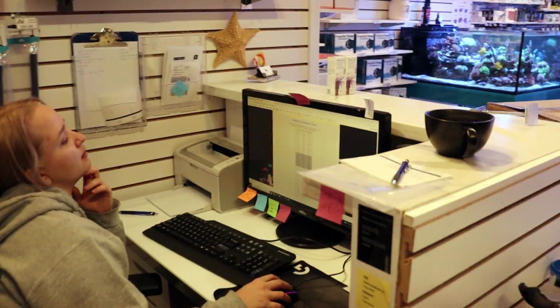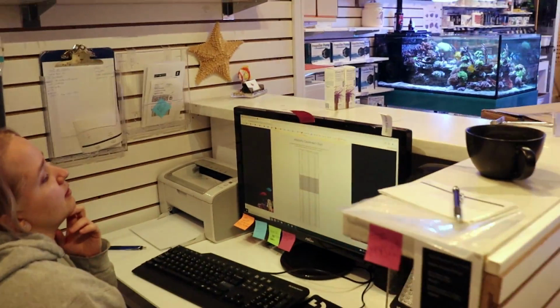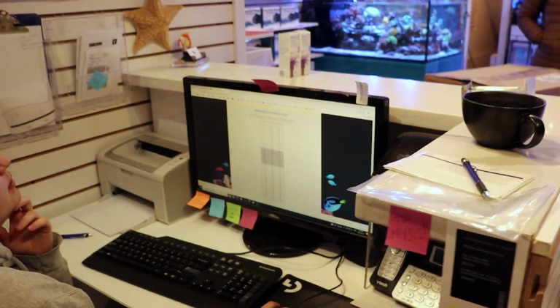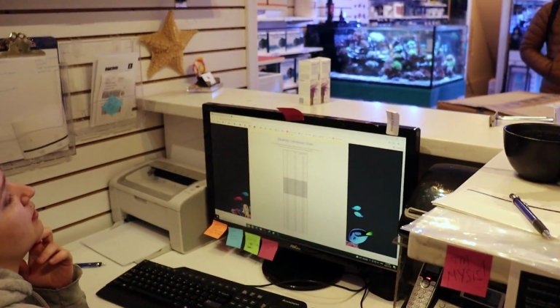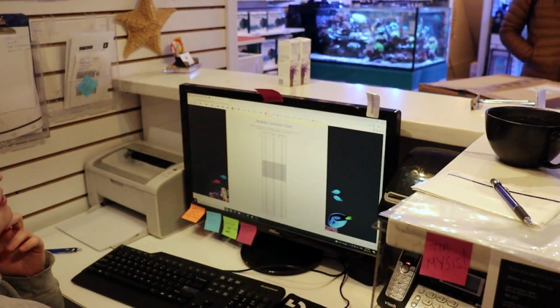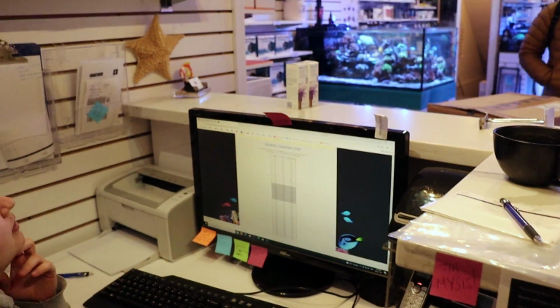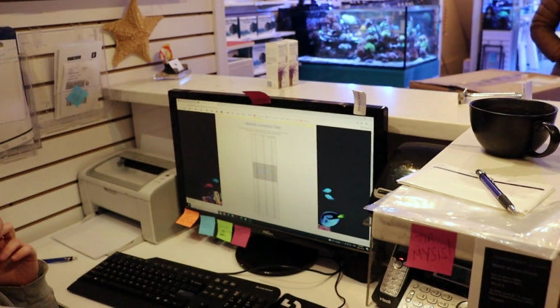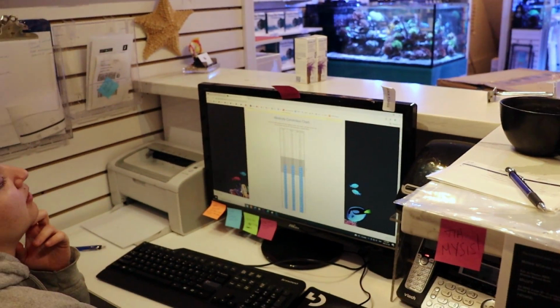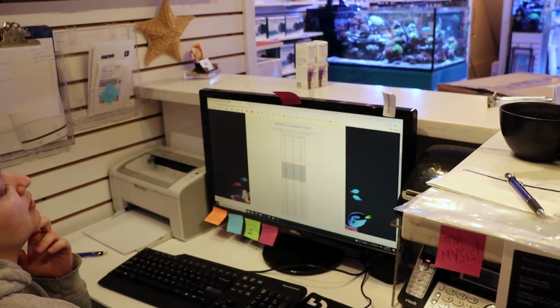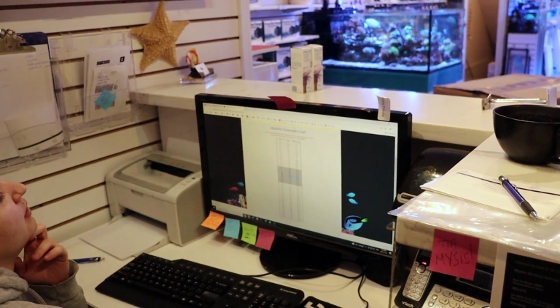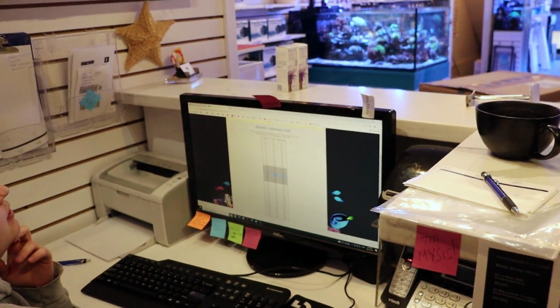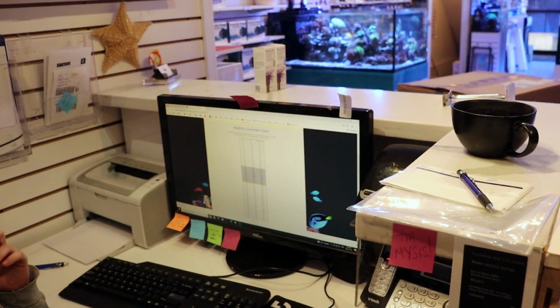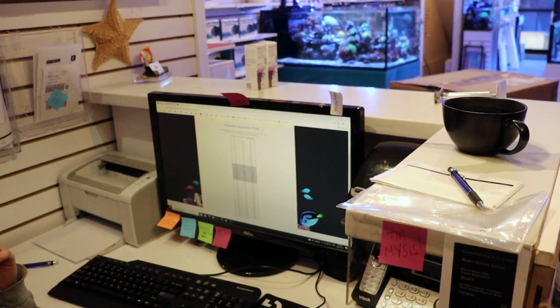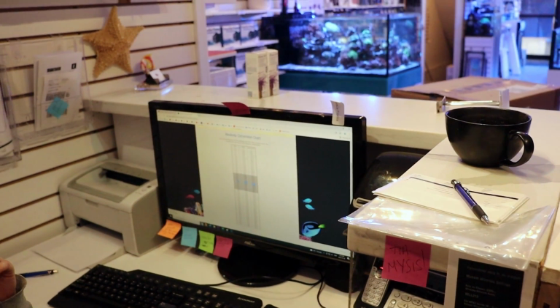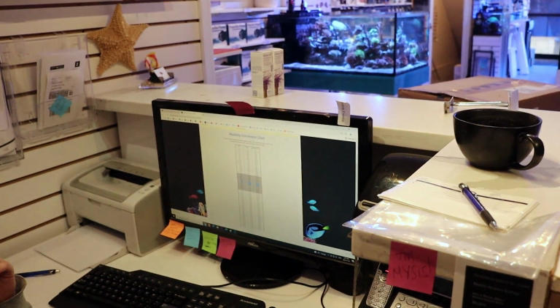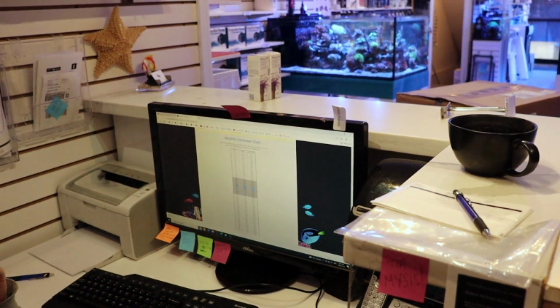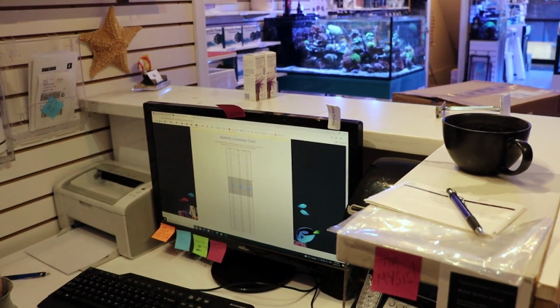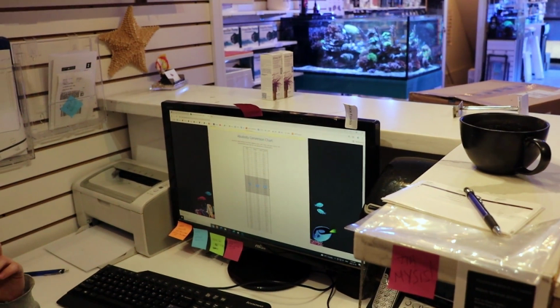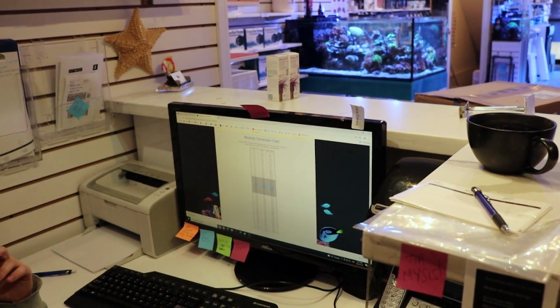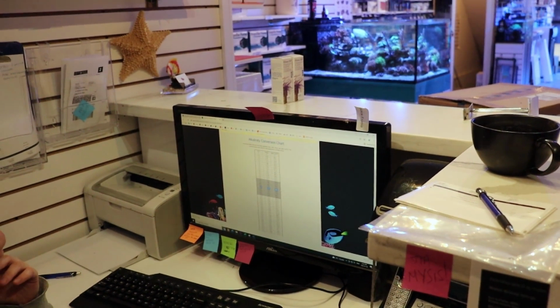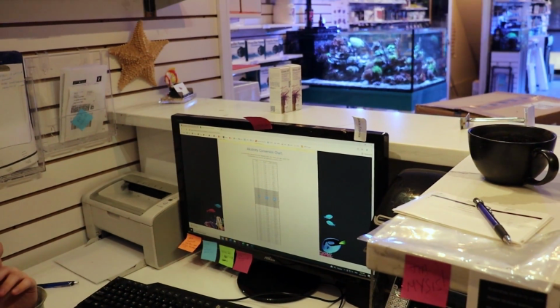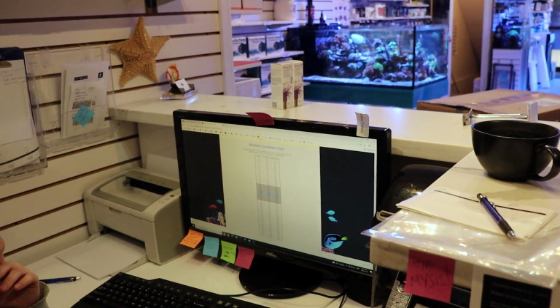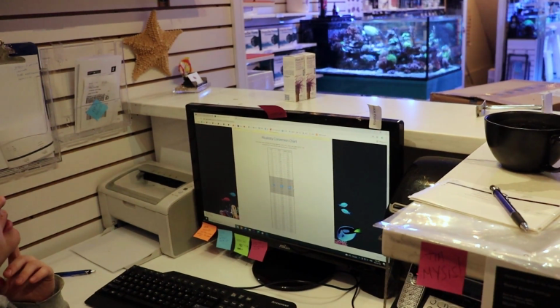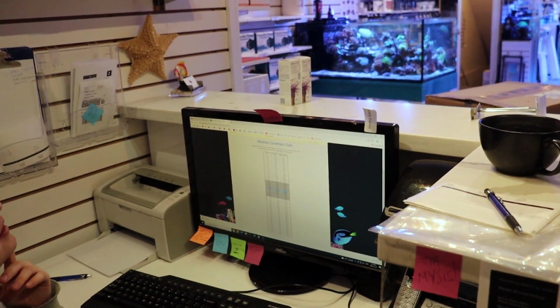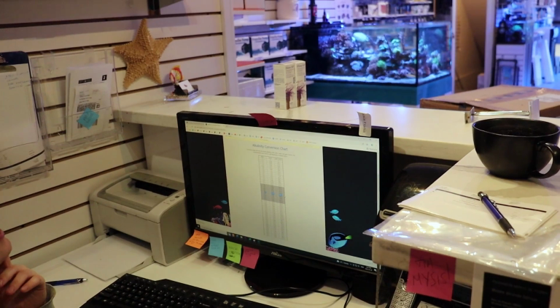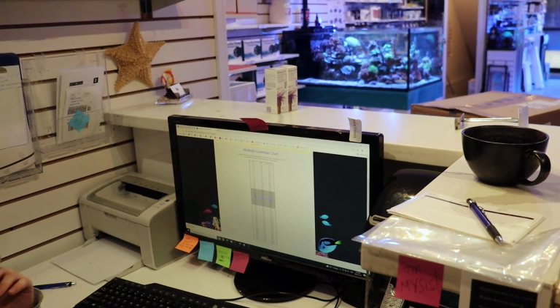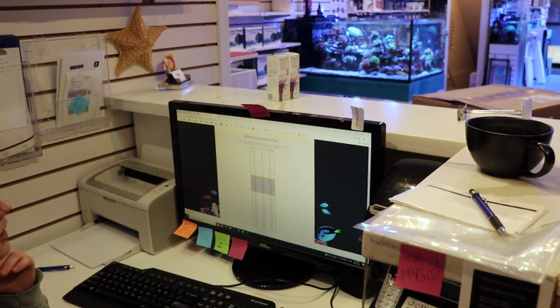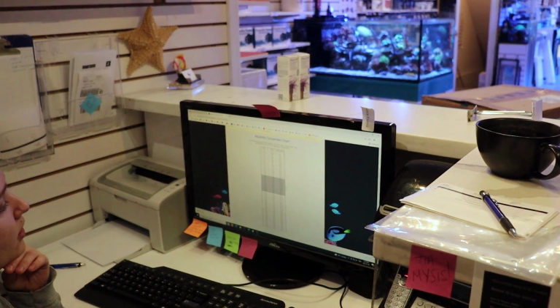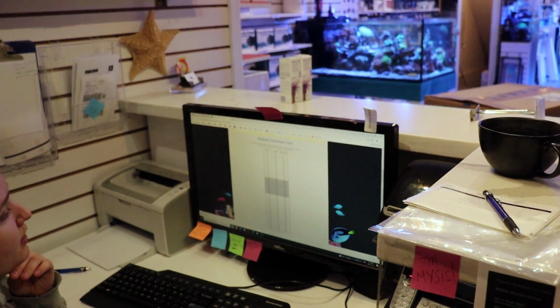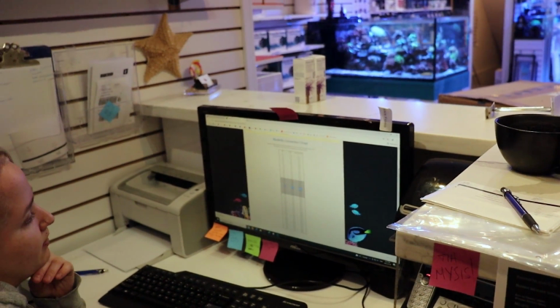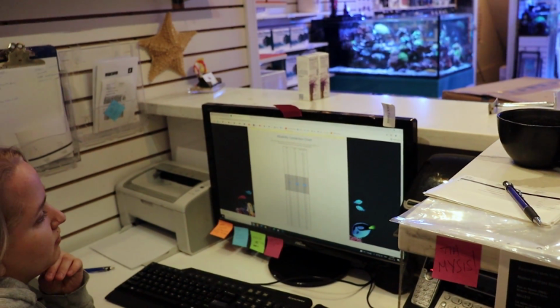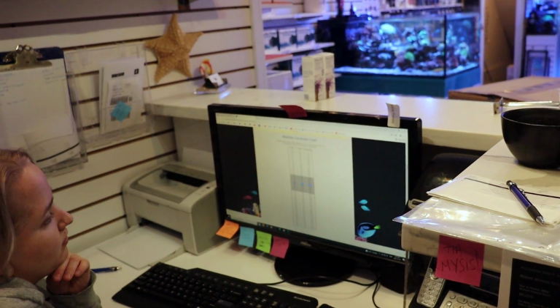9.3. Is your alkalinity always that high? No, it was 149 when I tested — so this is a few days later. Oh, so it's going up. It was 149. I would reduce the alkalinity.